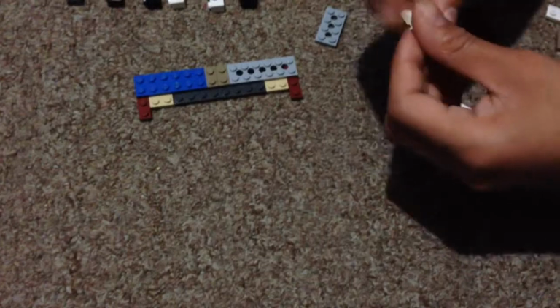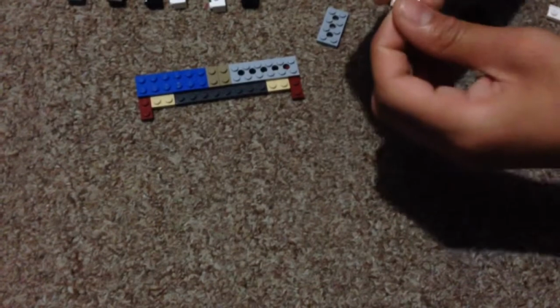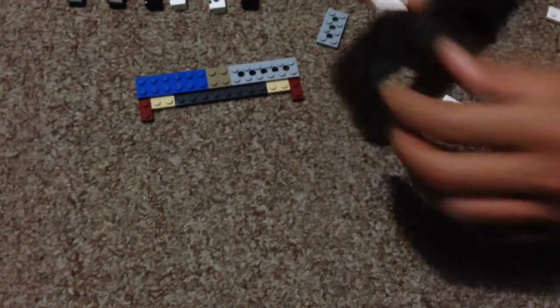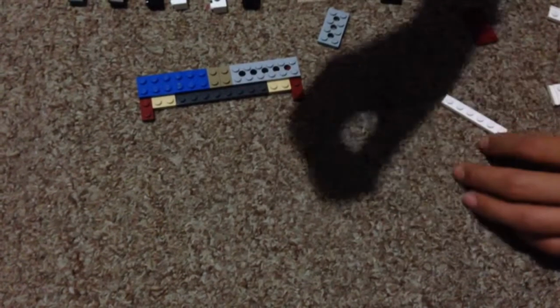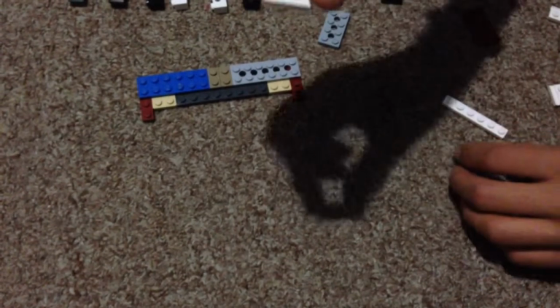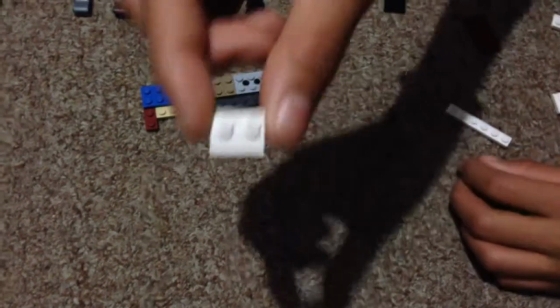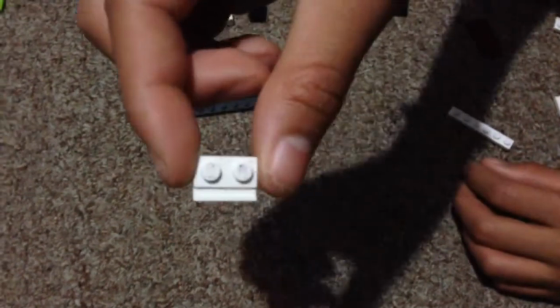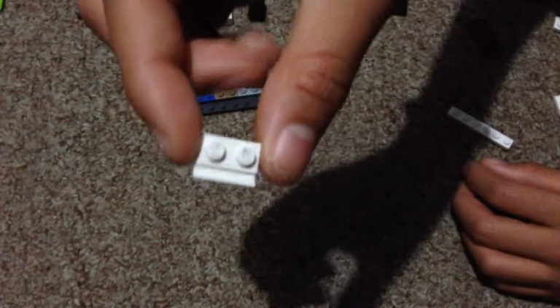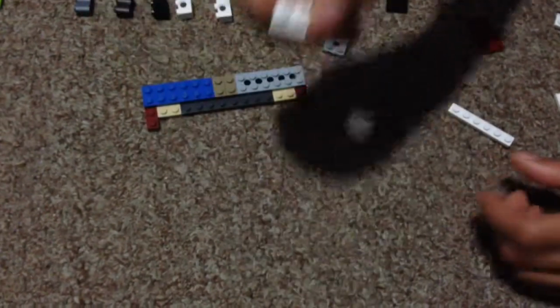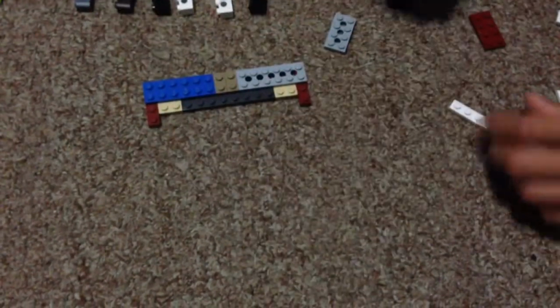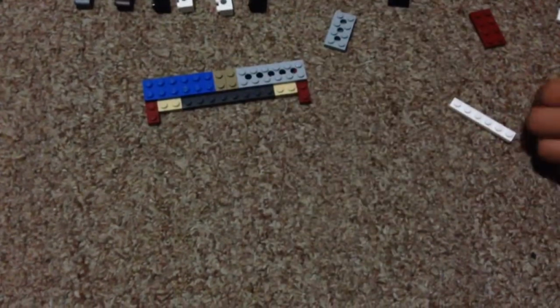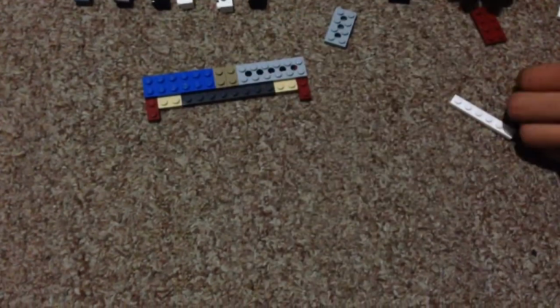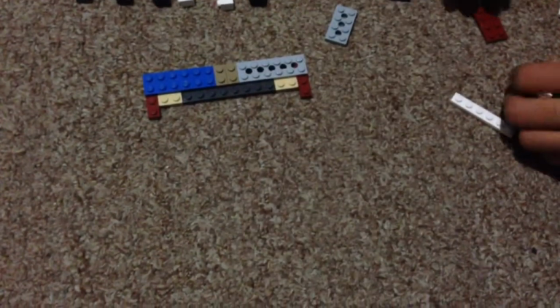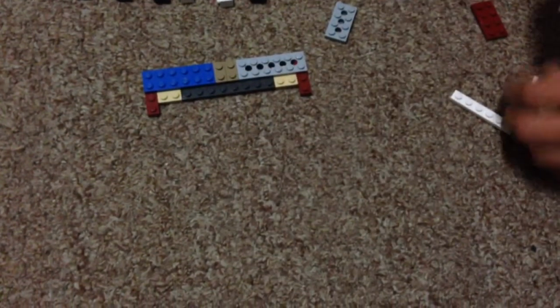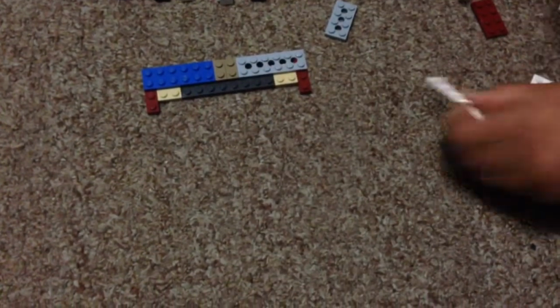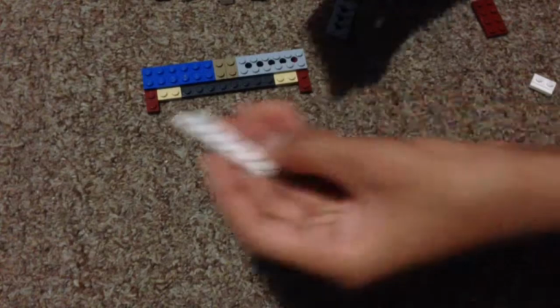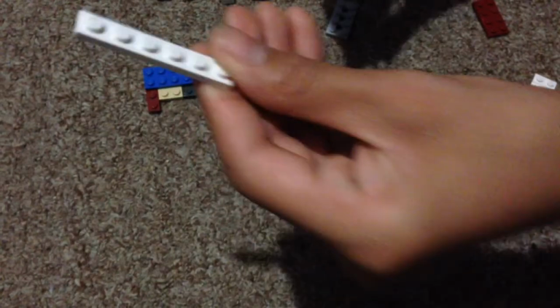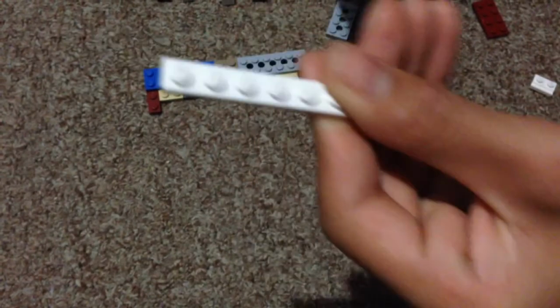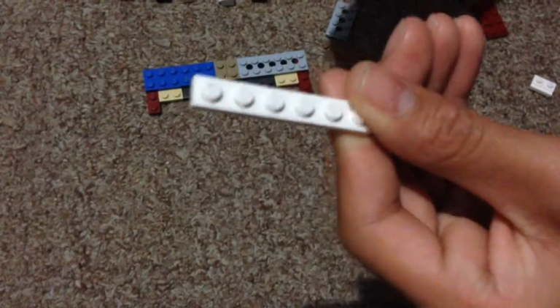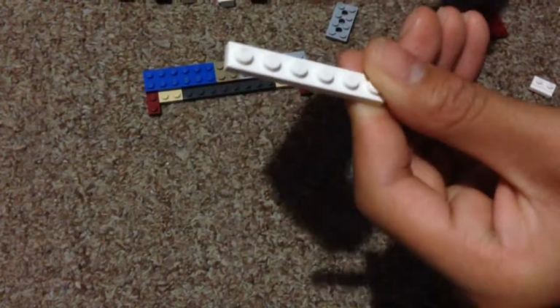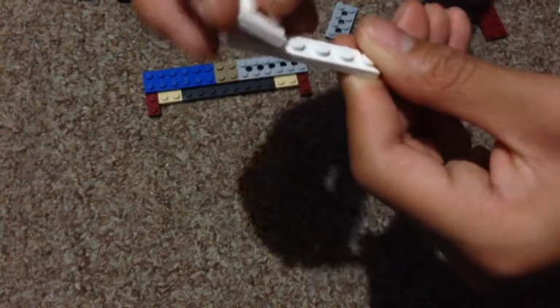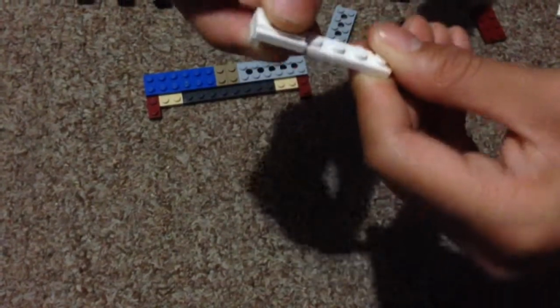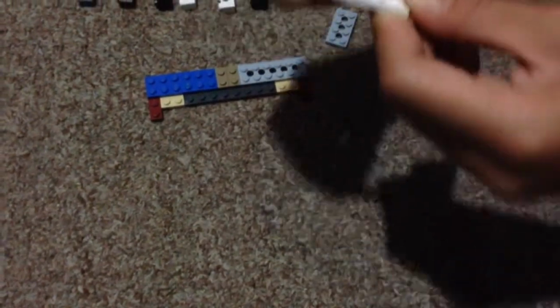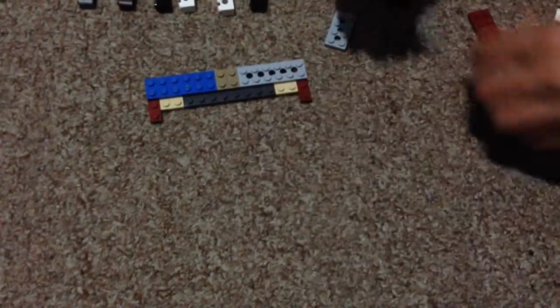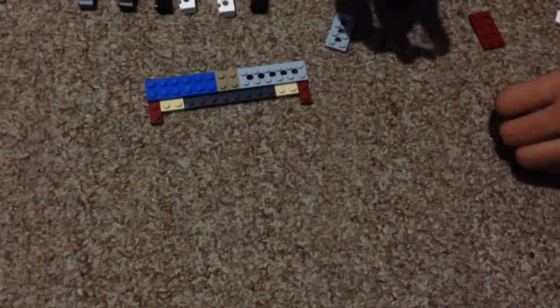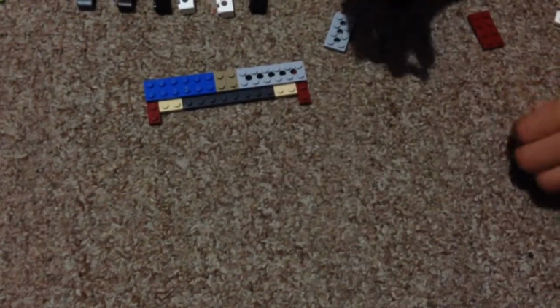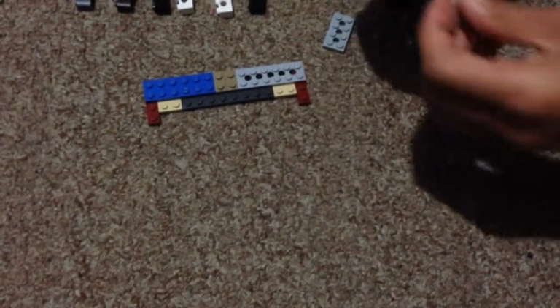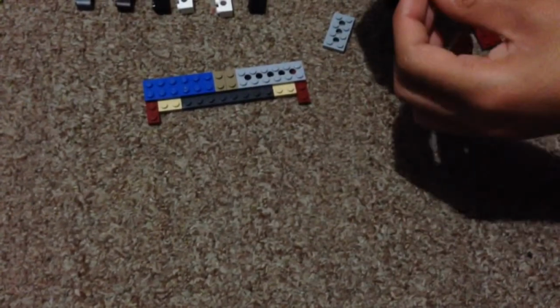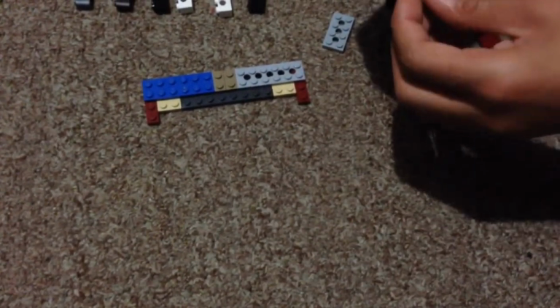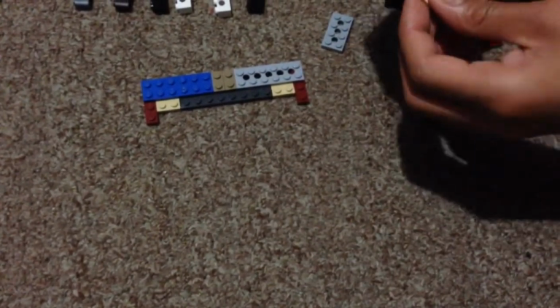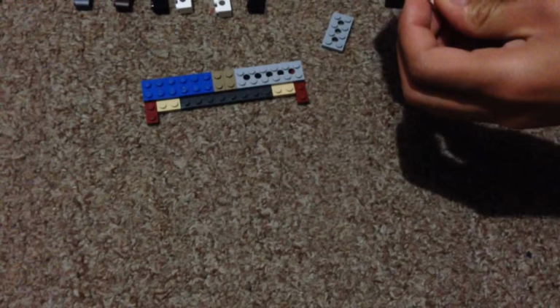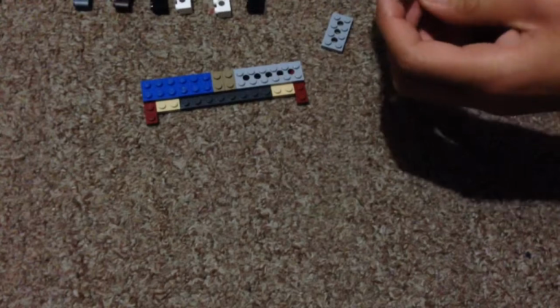It's like making a piano — you're going to add like one of these. See? And then you're going to add a 1x6. Add it right there, like that.